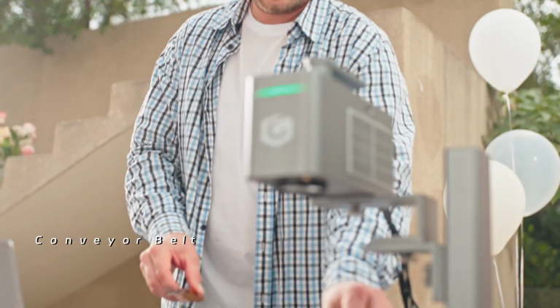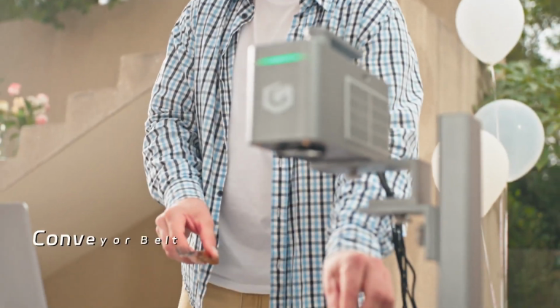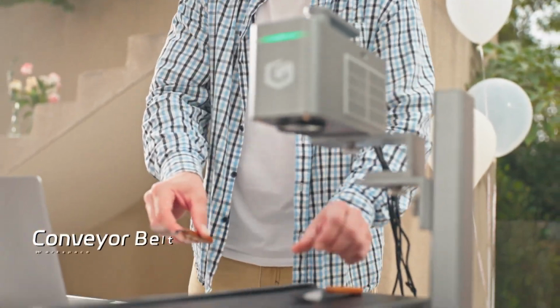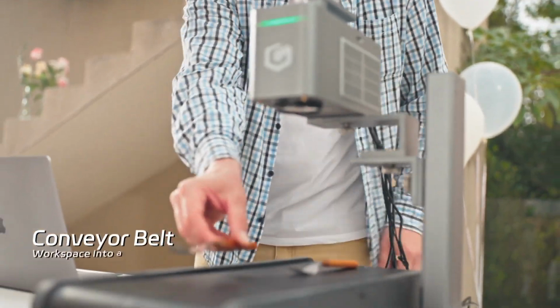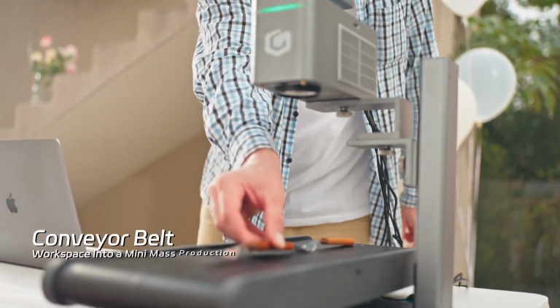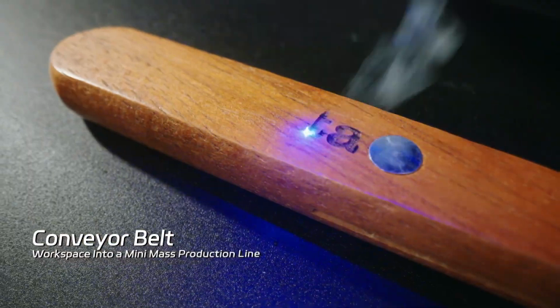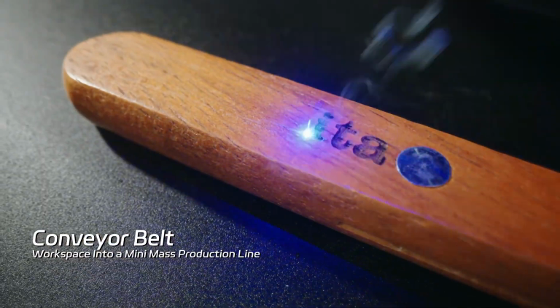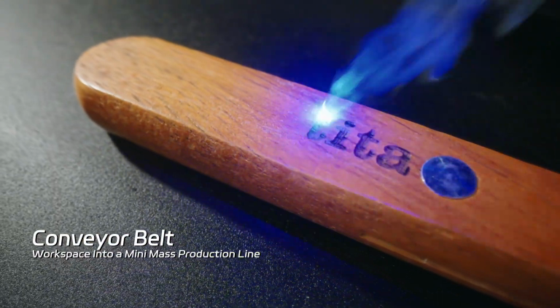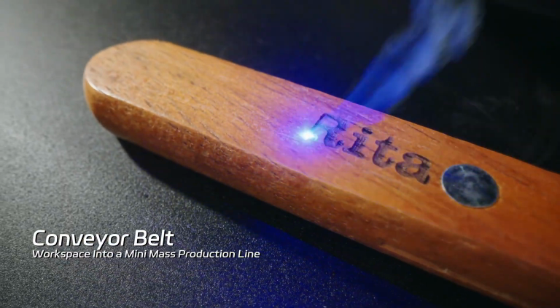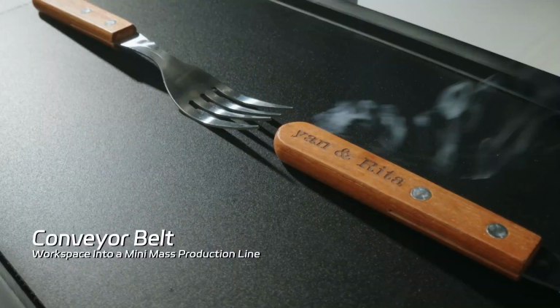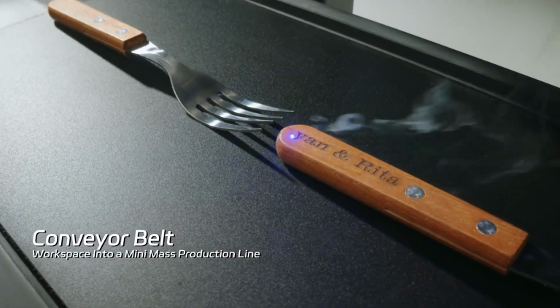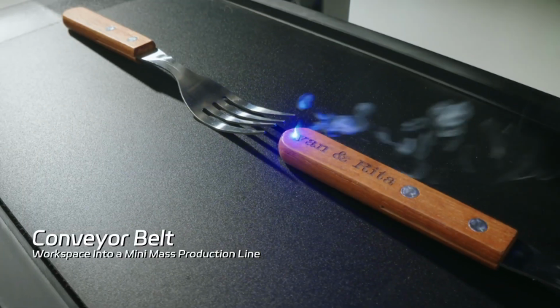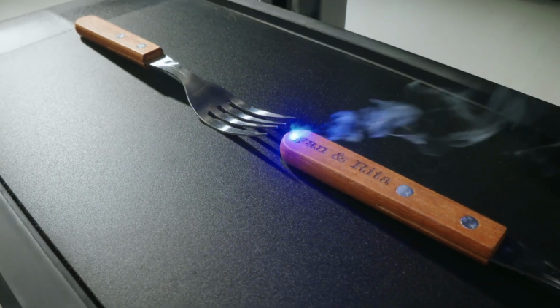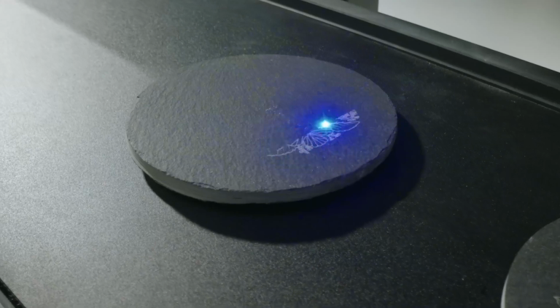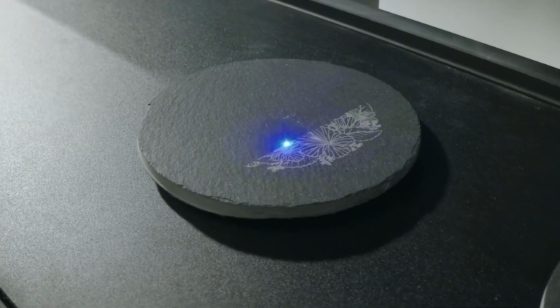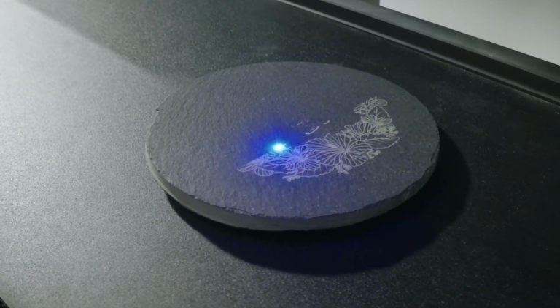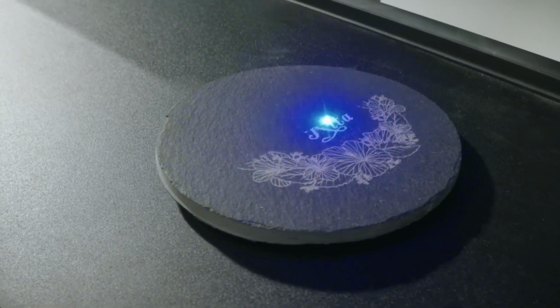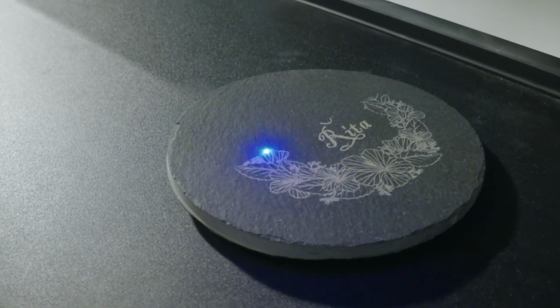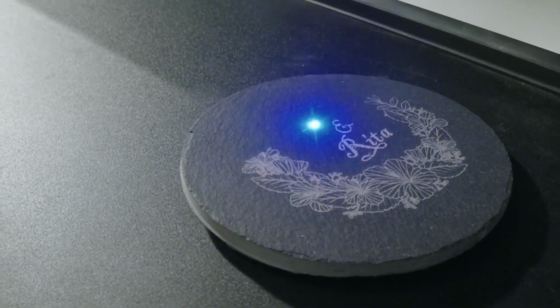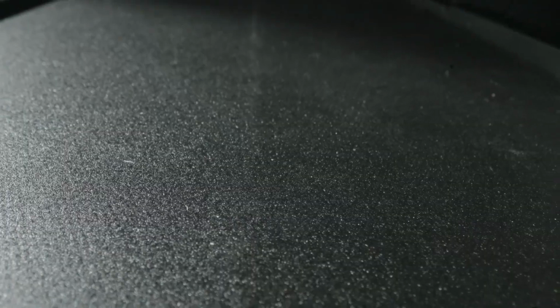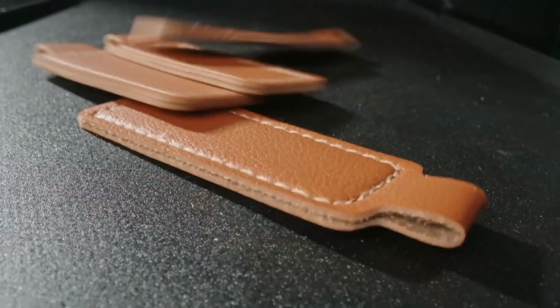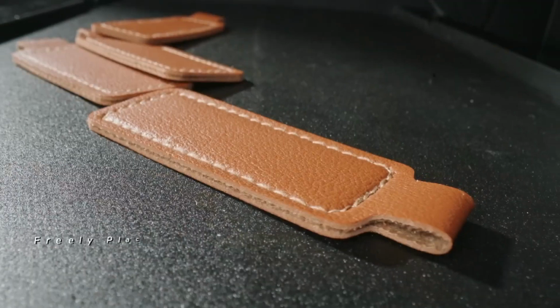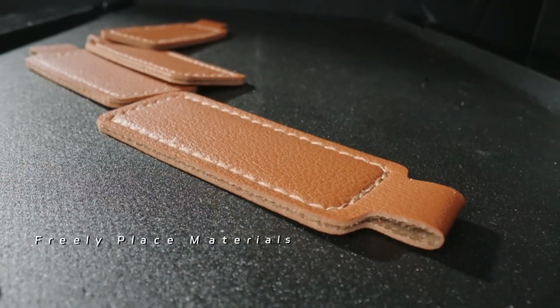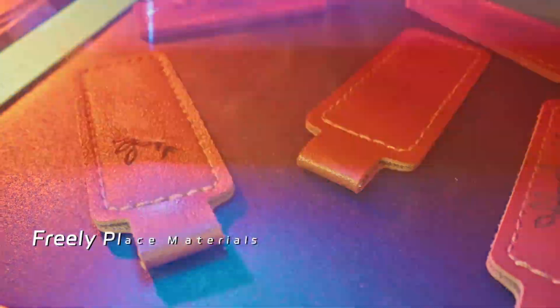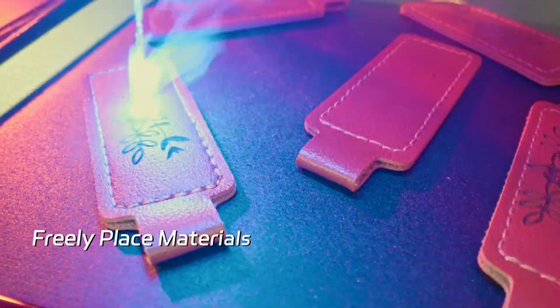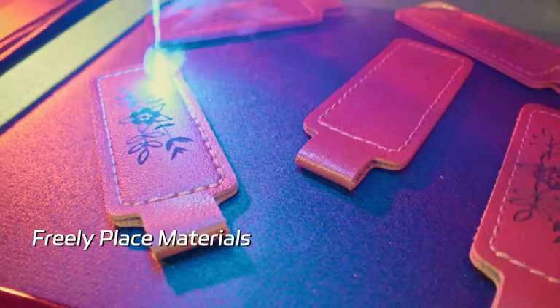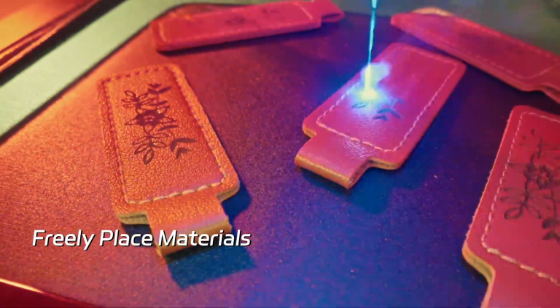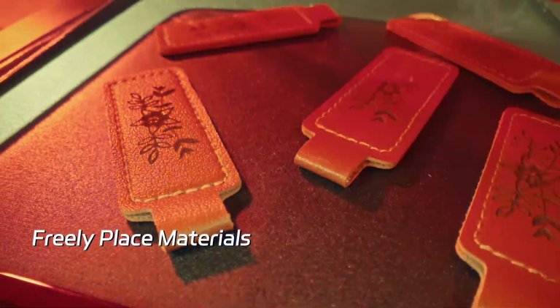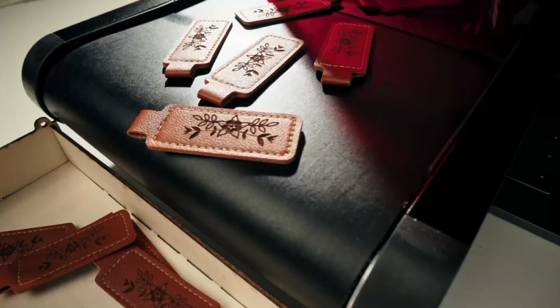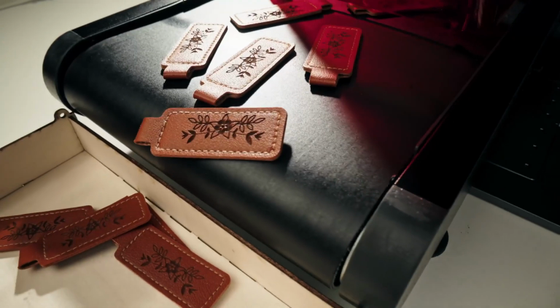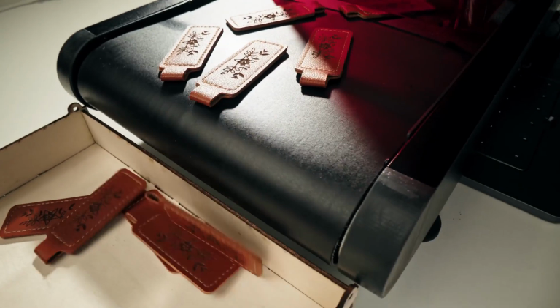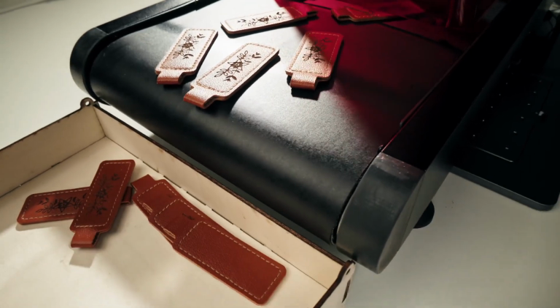Just add the belt. With the AI system, batch engraving is made simple. Place materials freely — whether it's one piece or a hundred, you'll keep the pace without missing a beat.